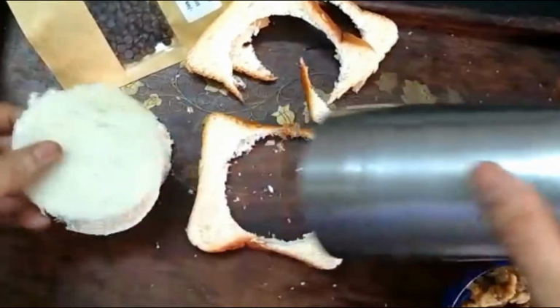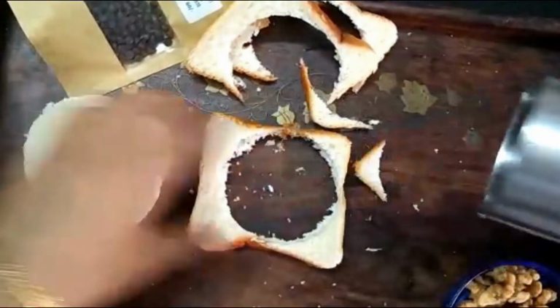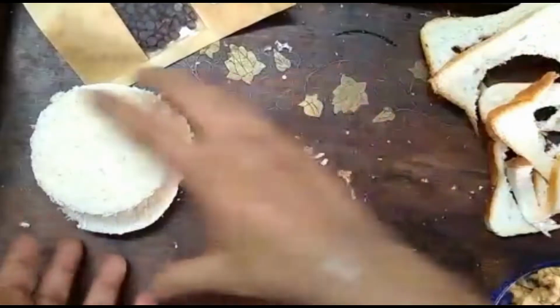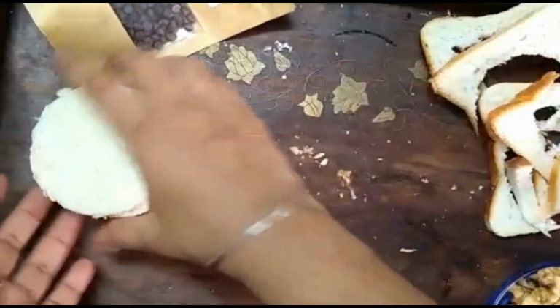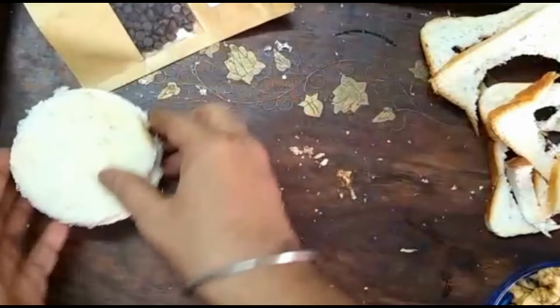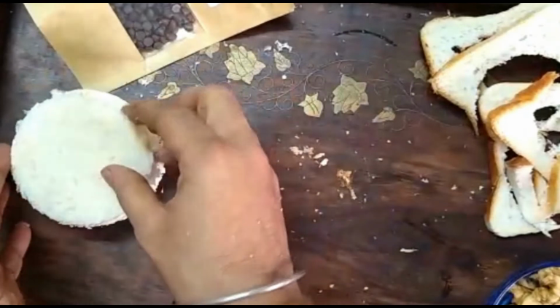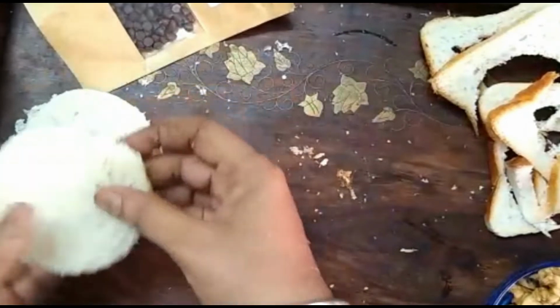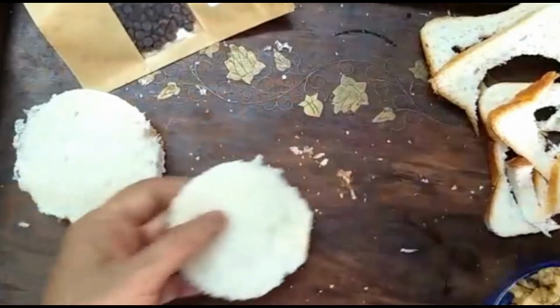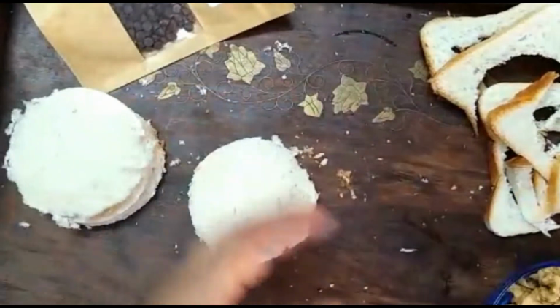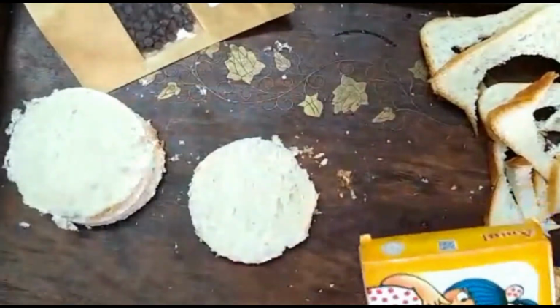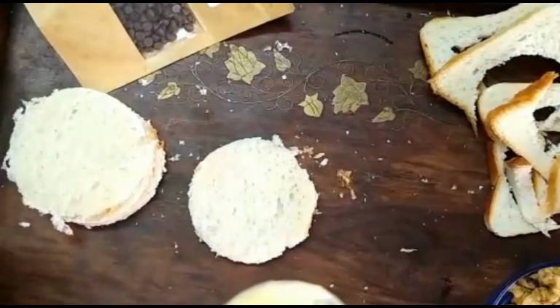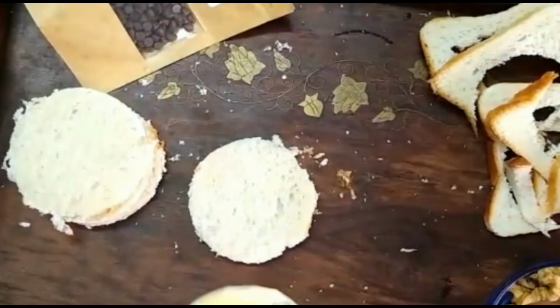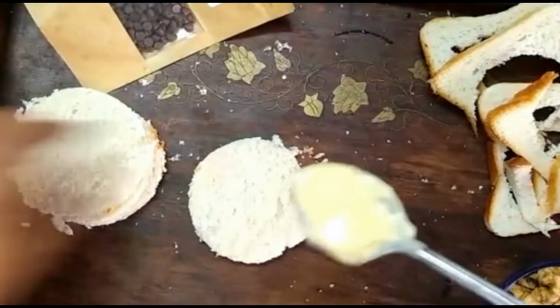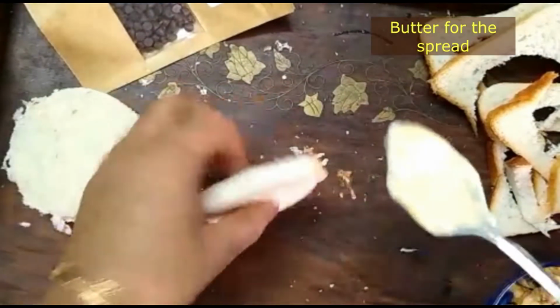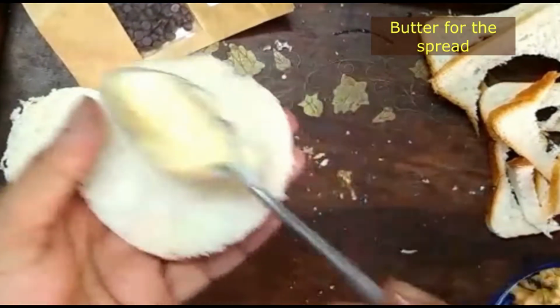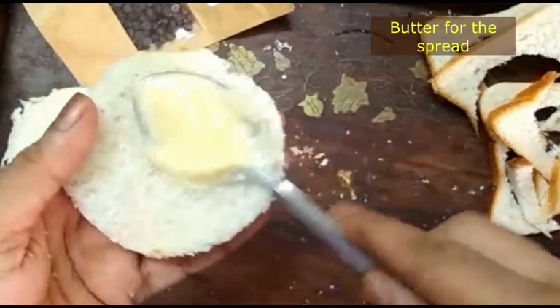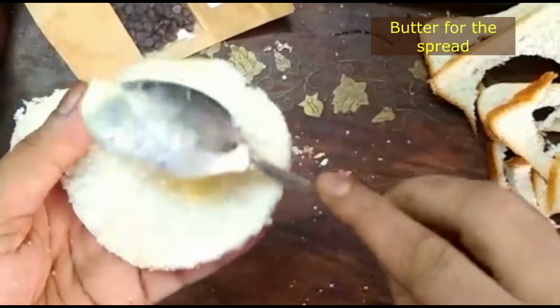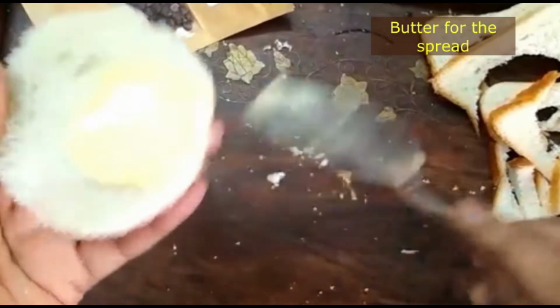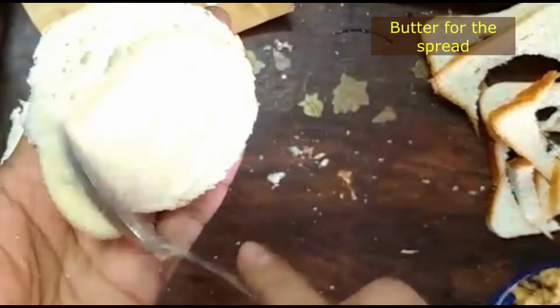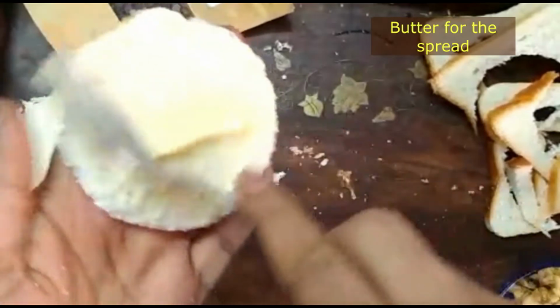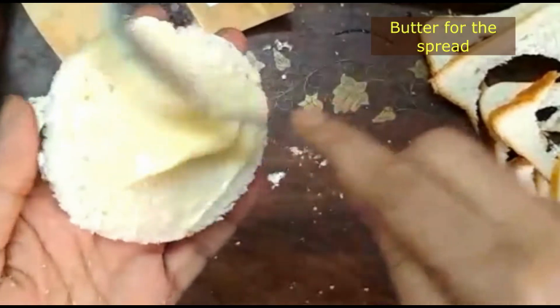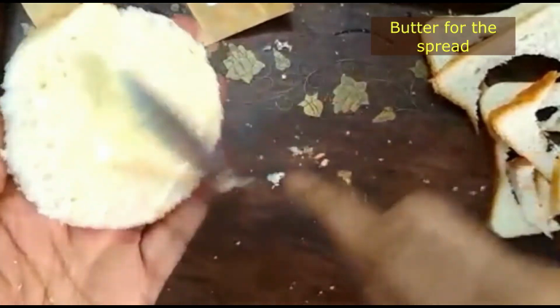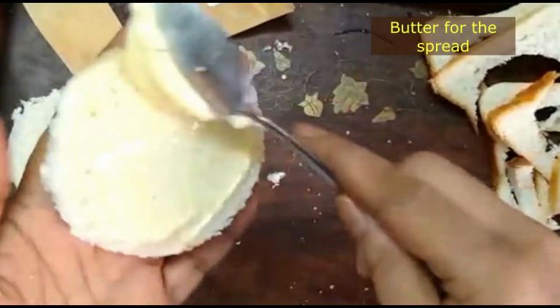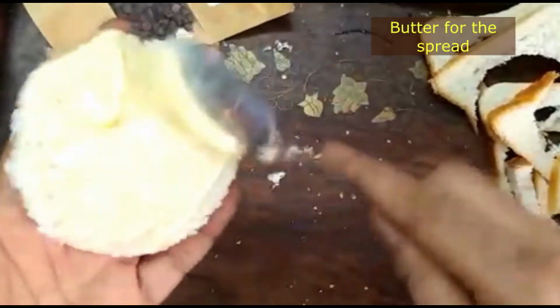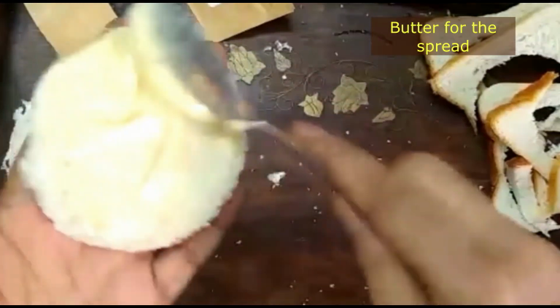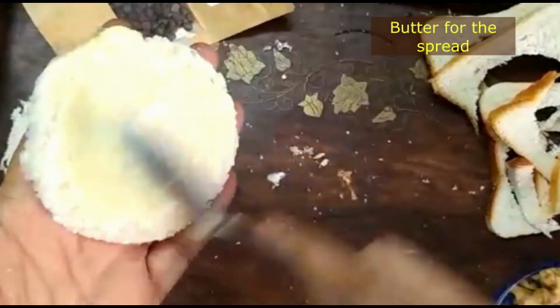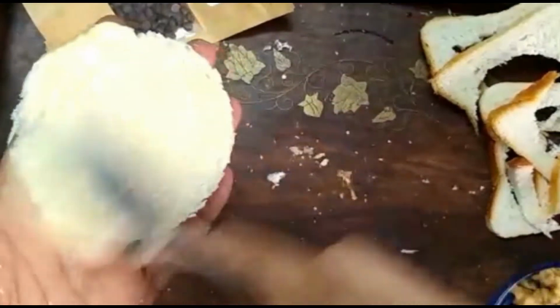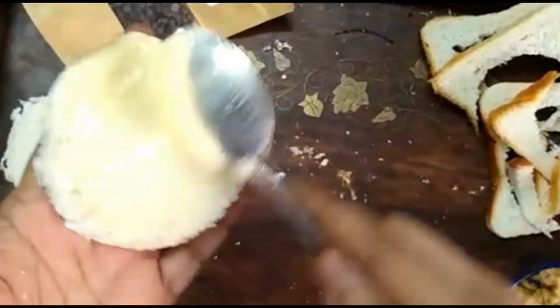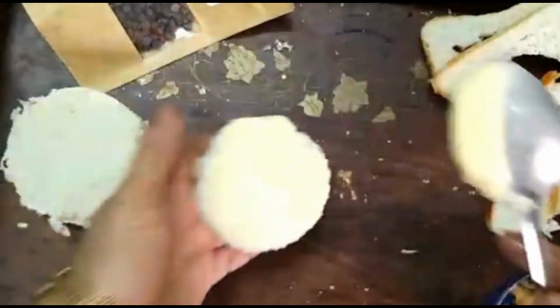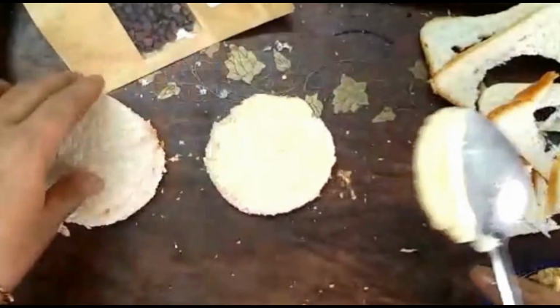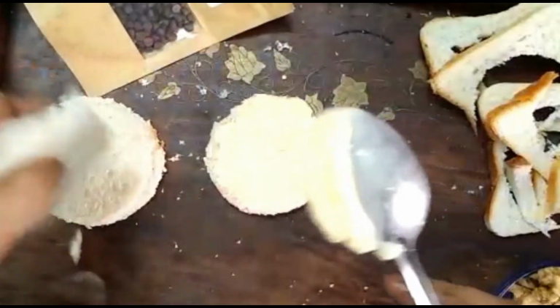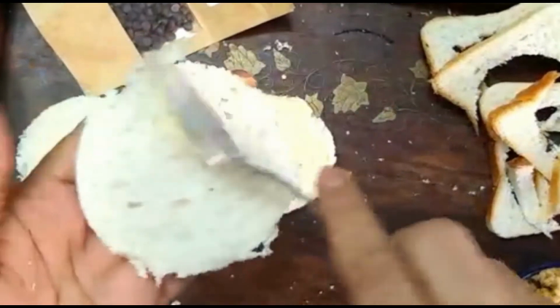First we will put butter. We are putting regular salted butter. If you don't have butter then you can add desi ghee, and if you don't have desi ghee then you don't need to add anything — it will still be very tasty.